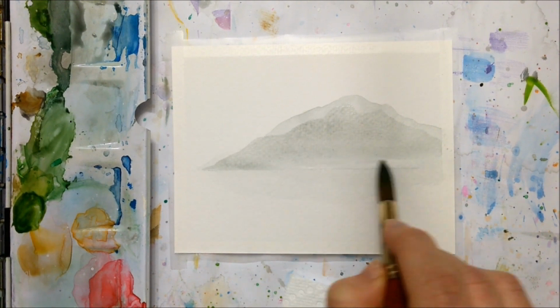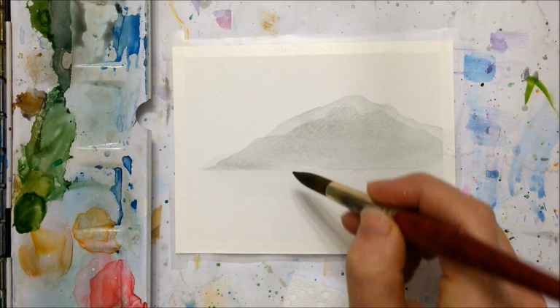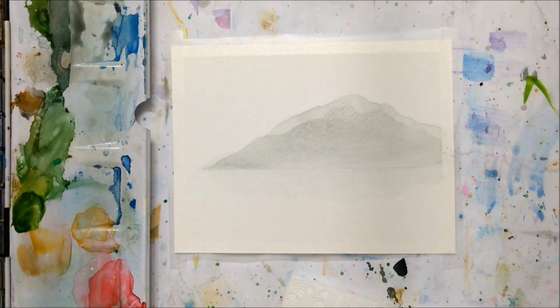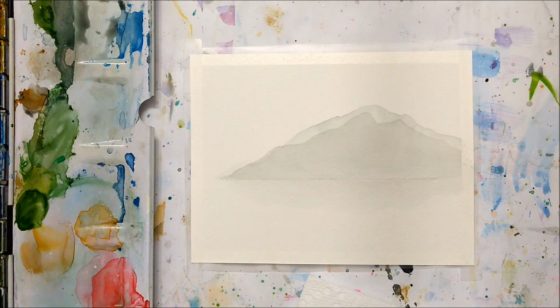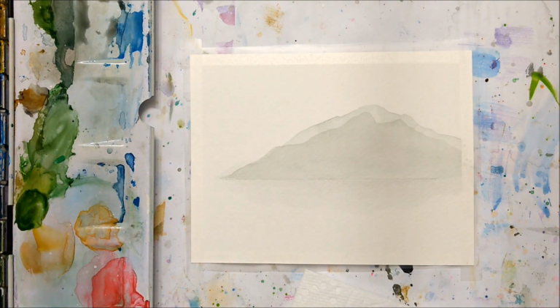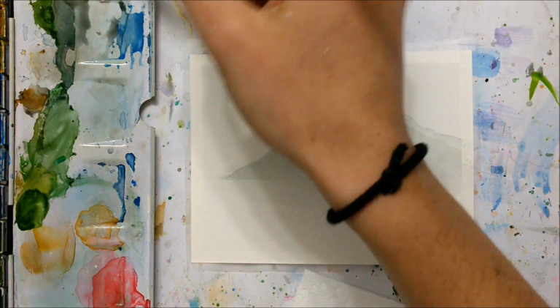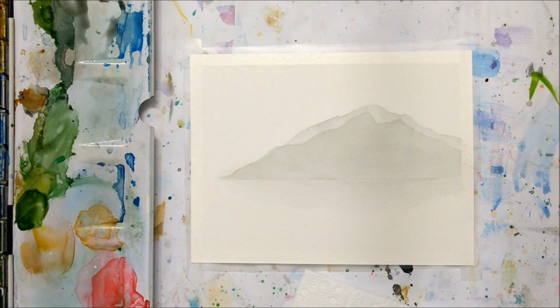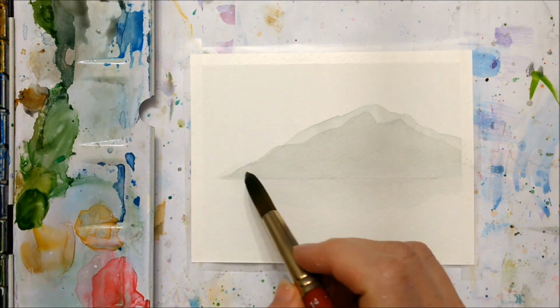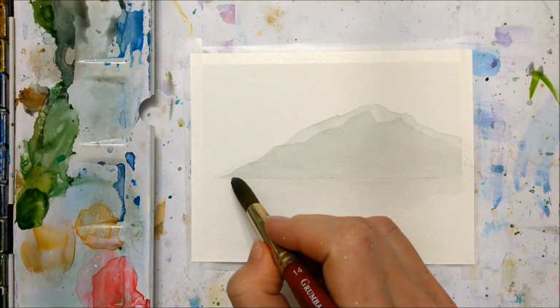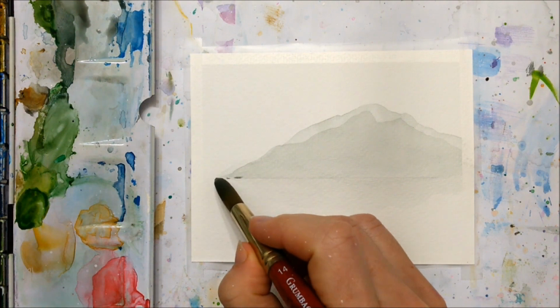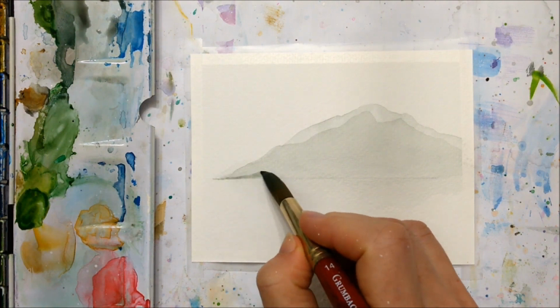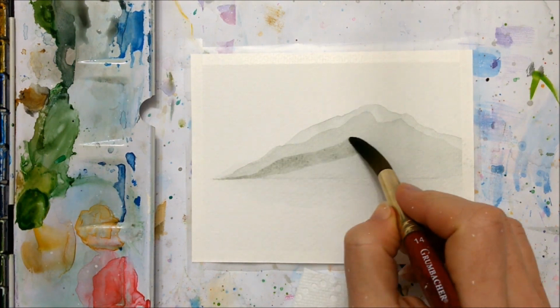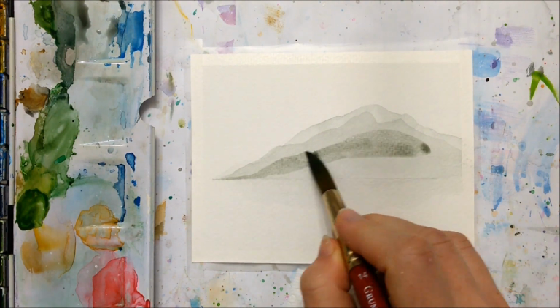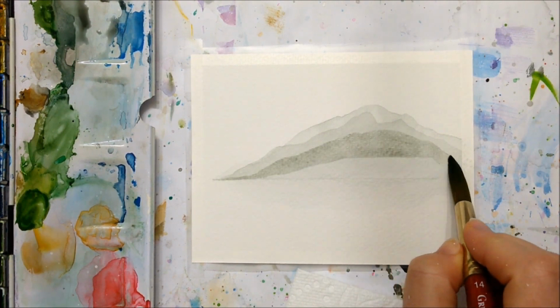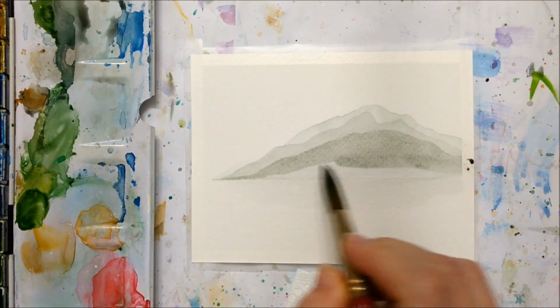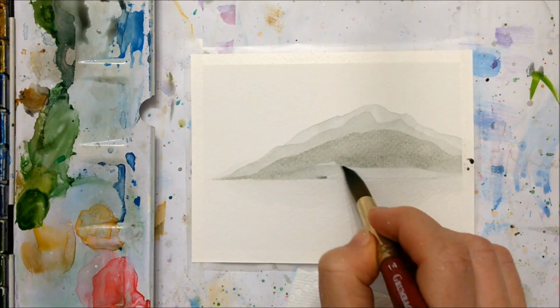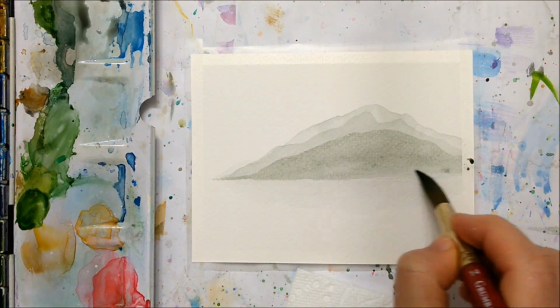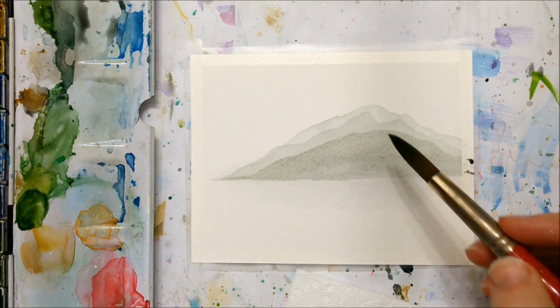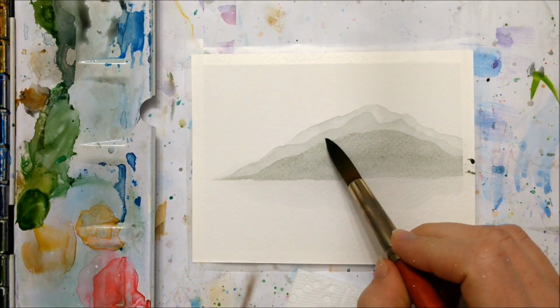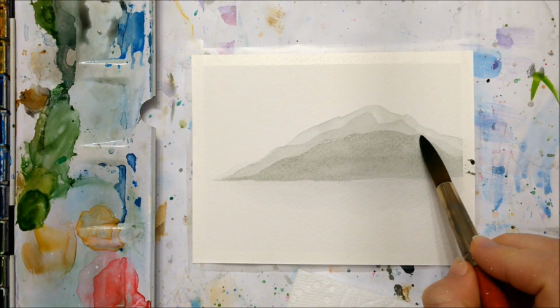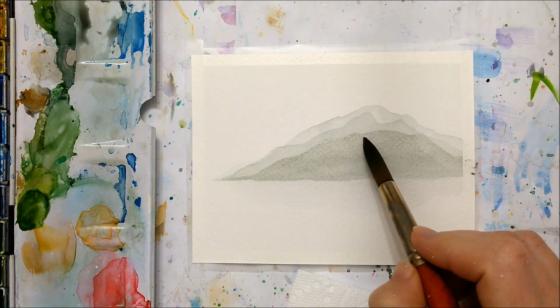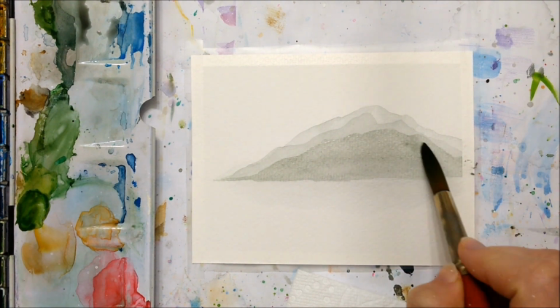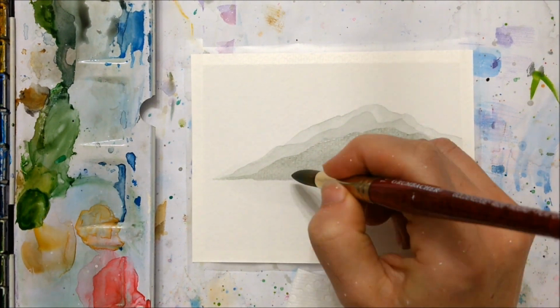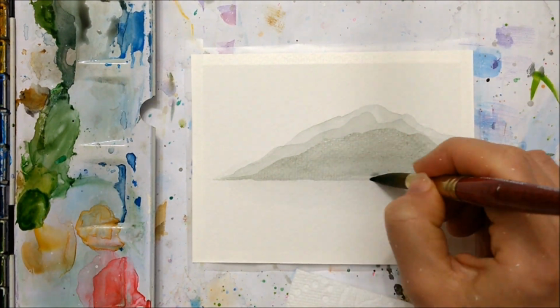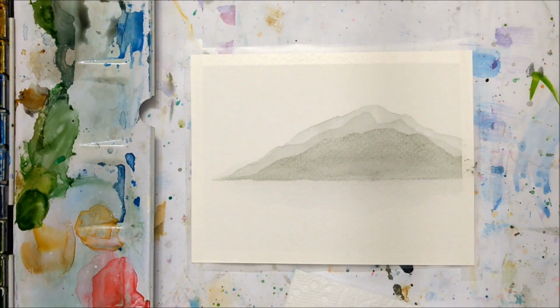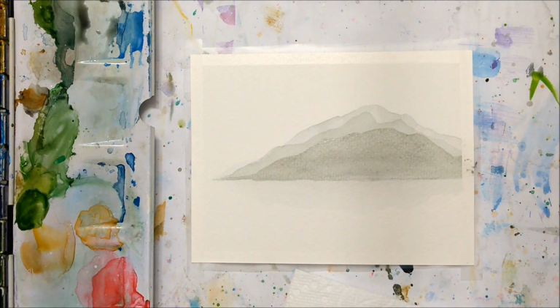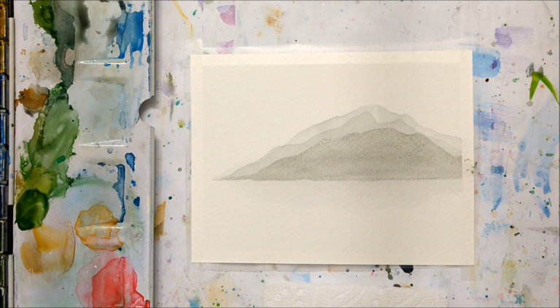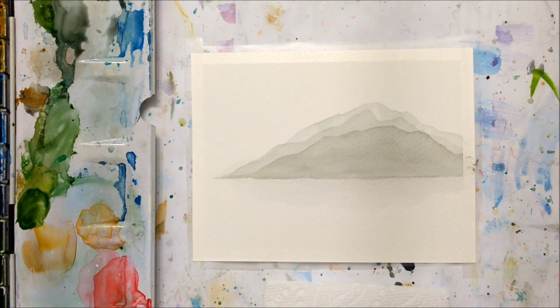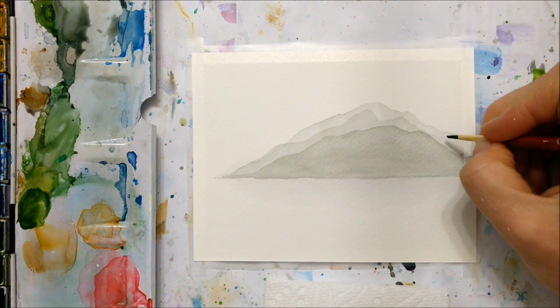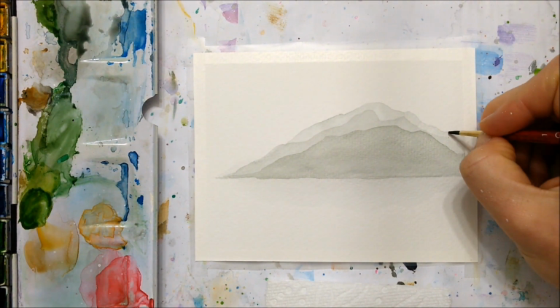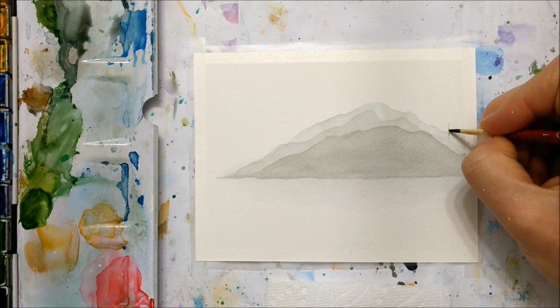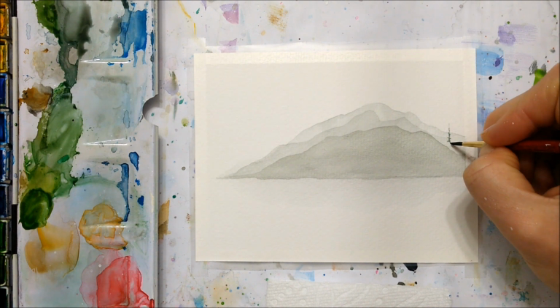We're not going for super dramatic contrasts here — just darker than the previous layer, just enough to make it look like there are layers. You want to continue doing this until you are happy with the number of layers that you have.